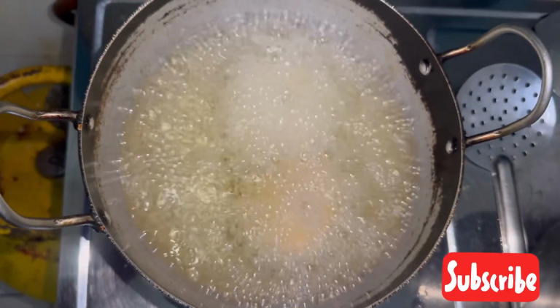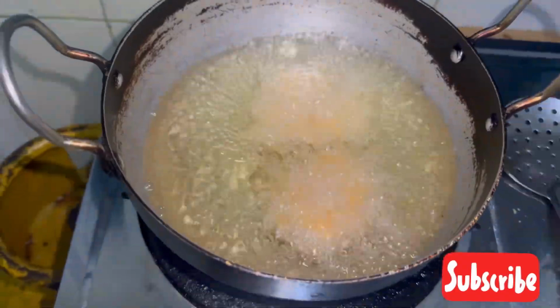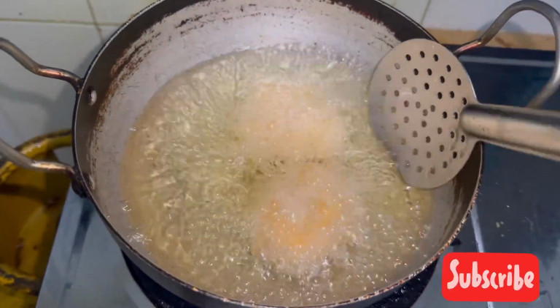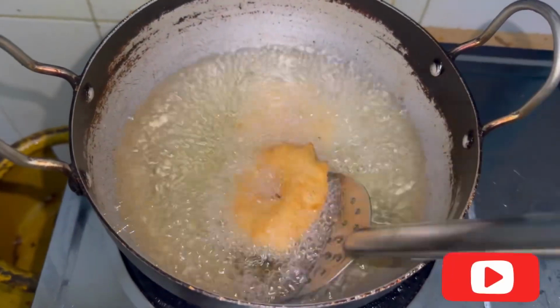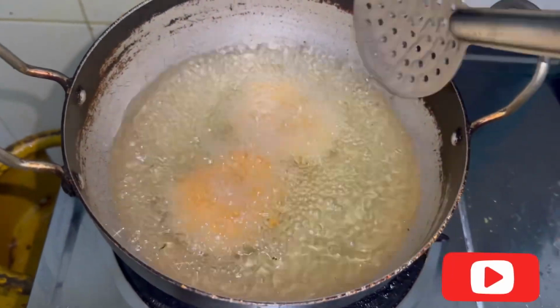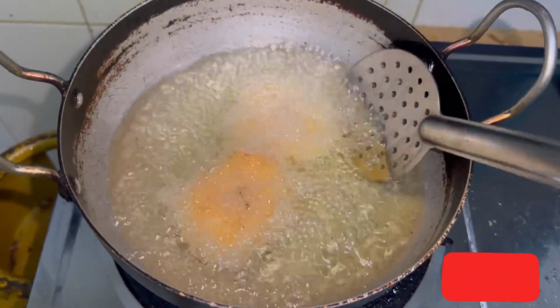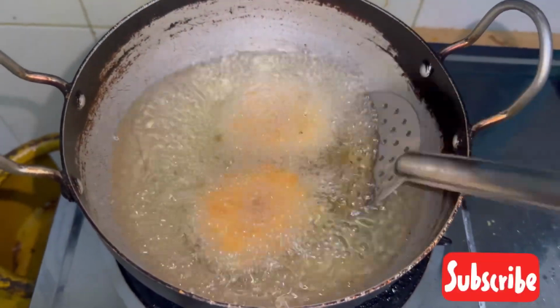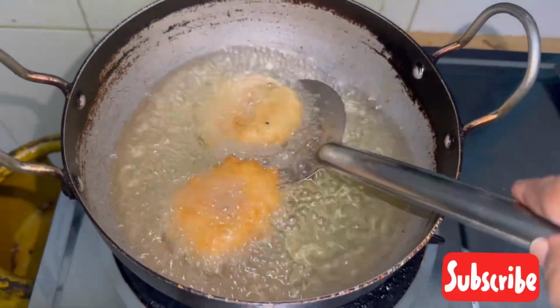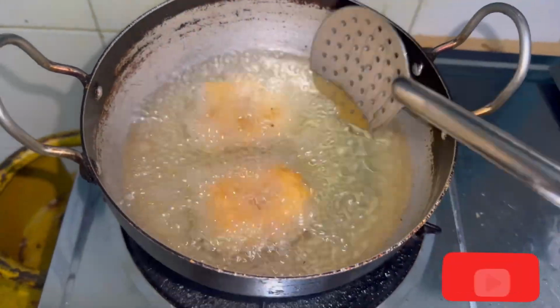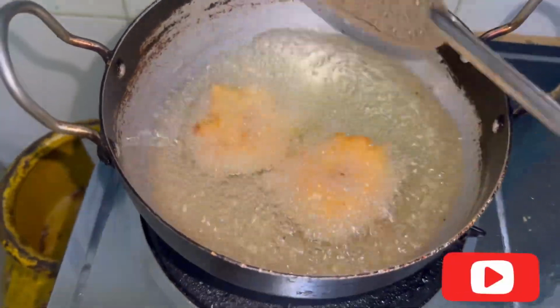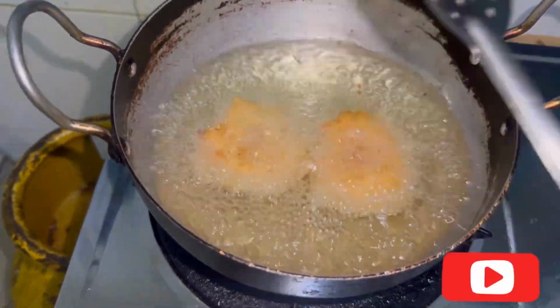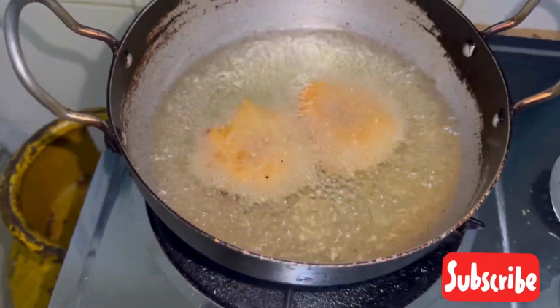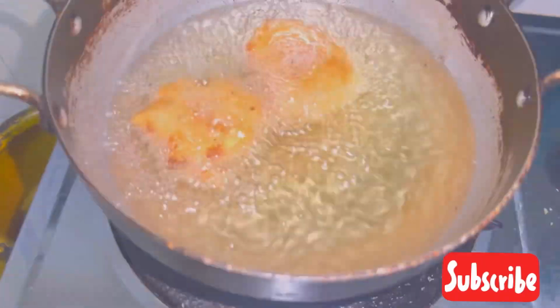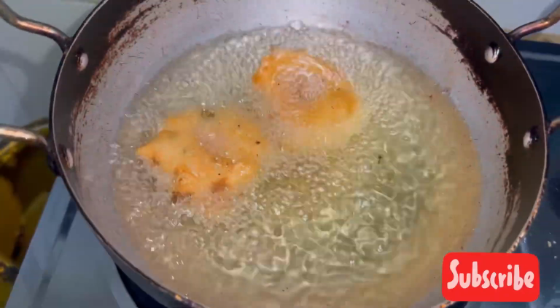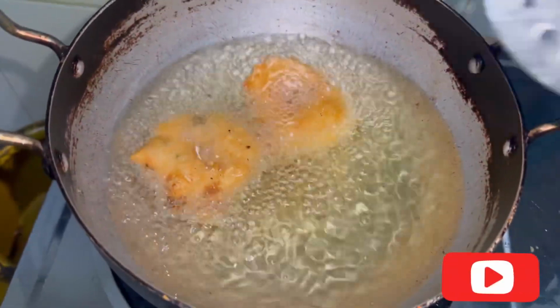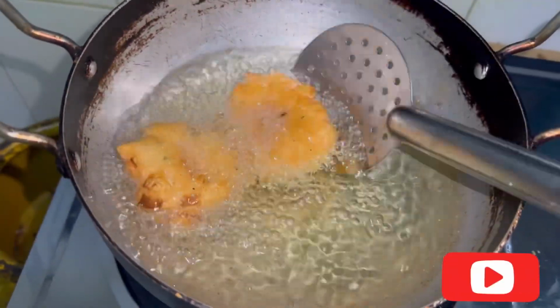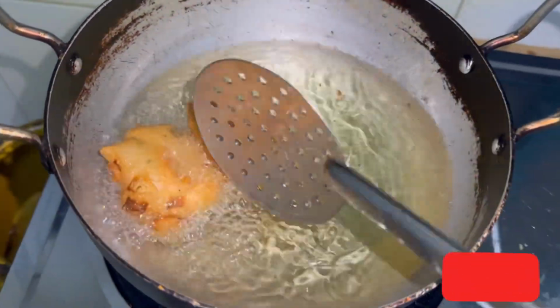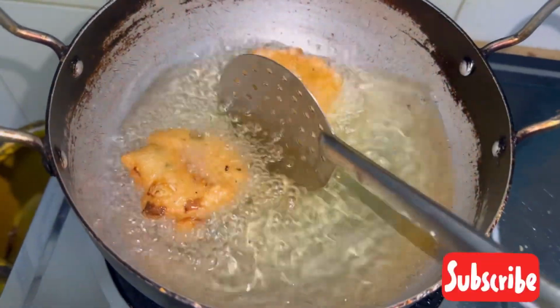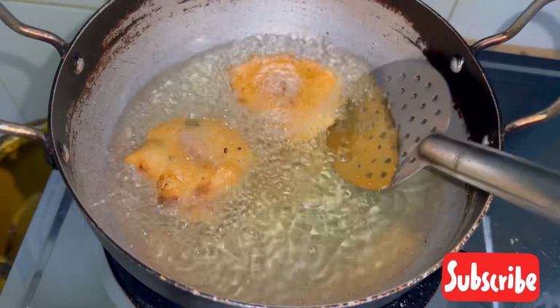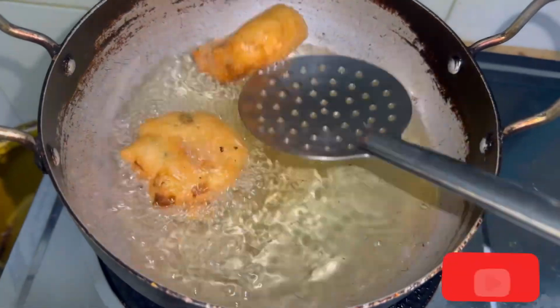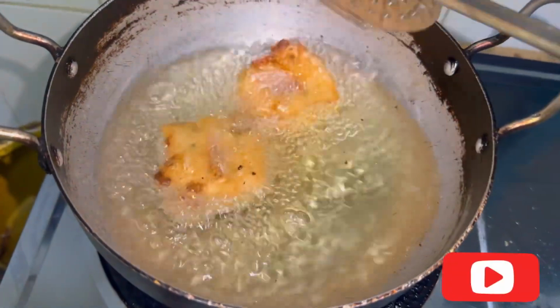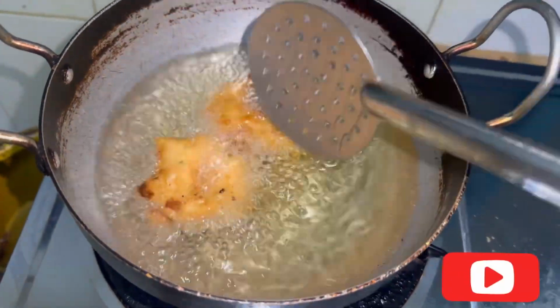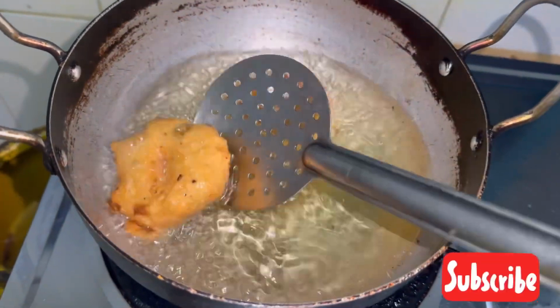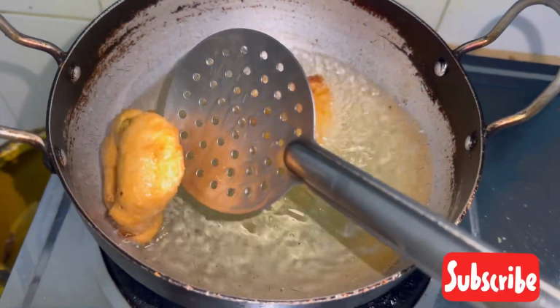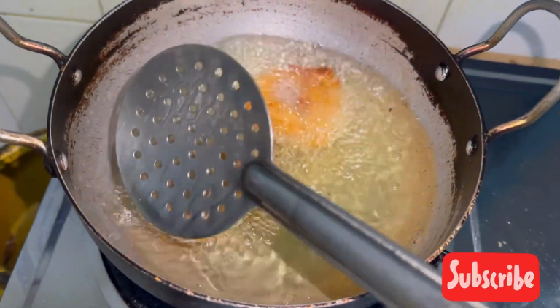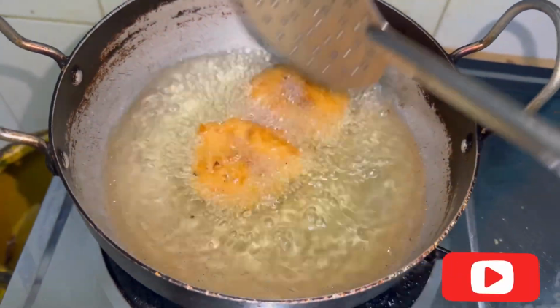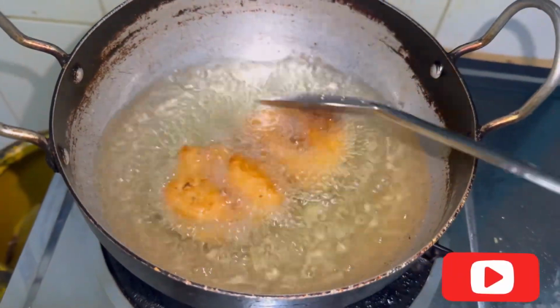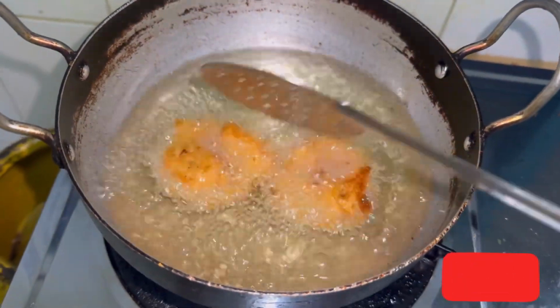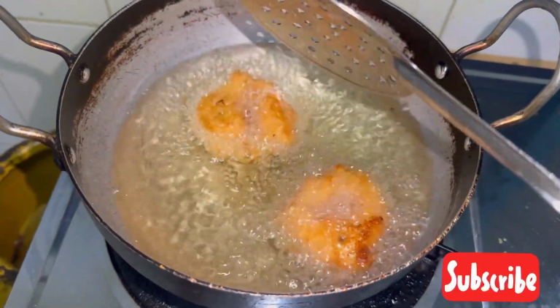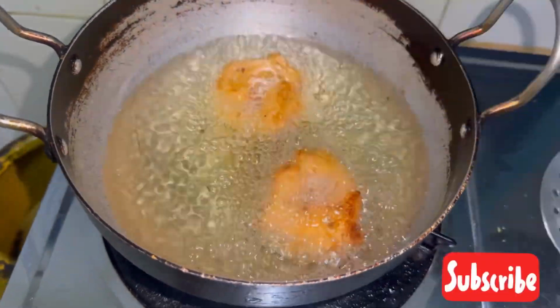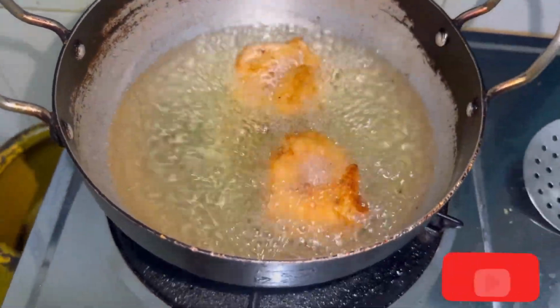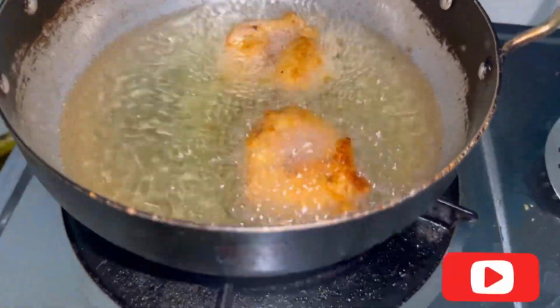The oil should be very hot. Keep it on a medium flame and cook both sides completely until it's golden brown.